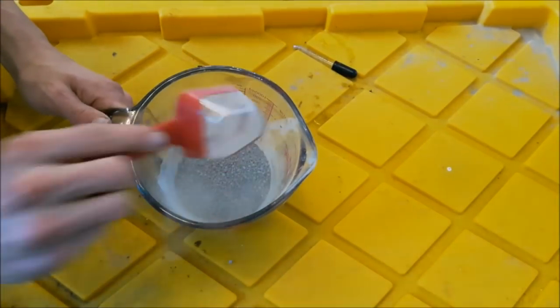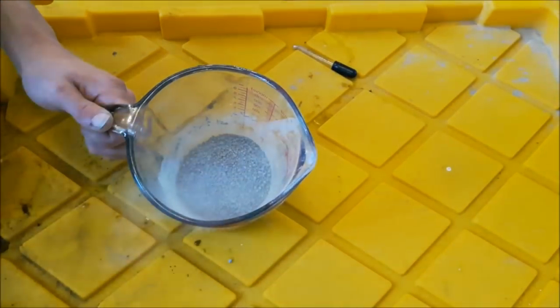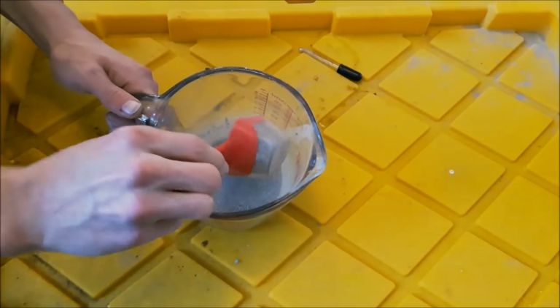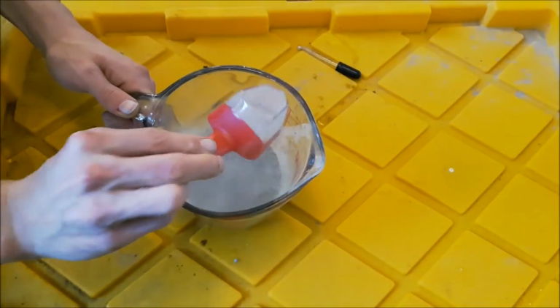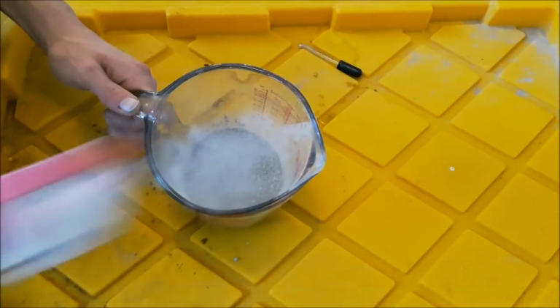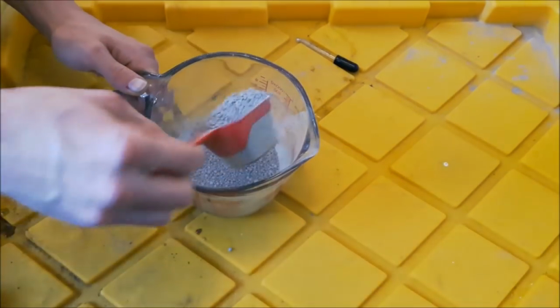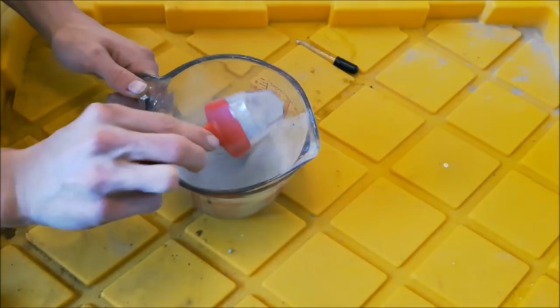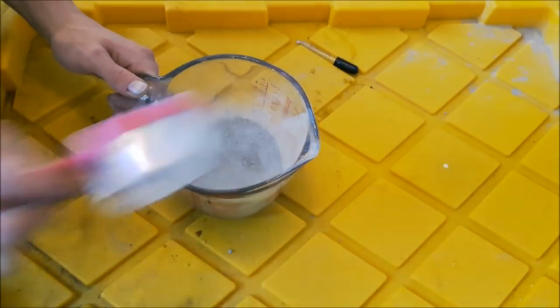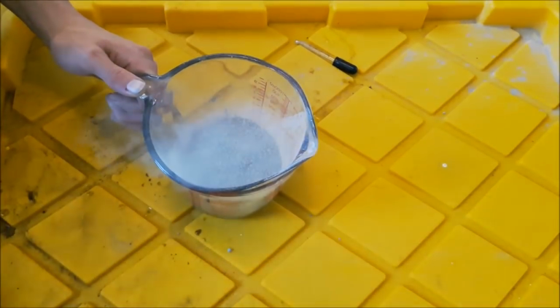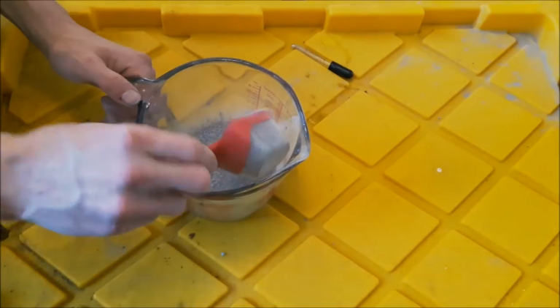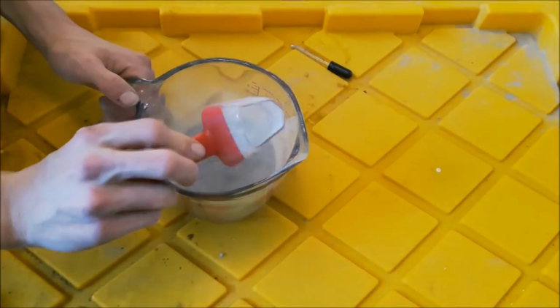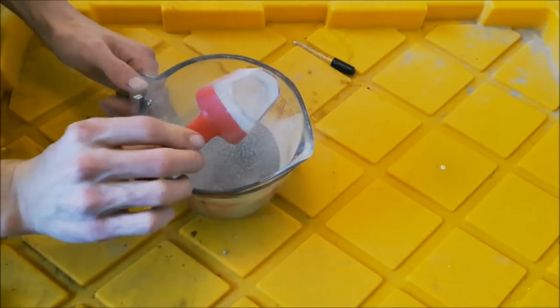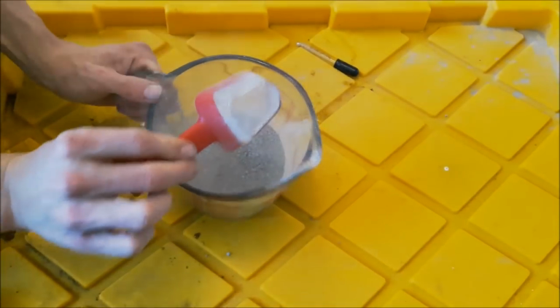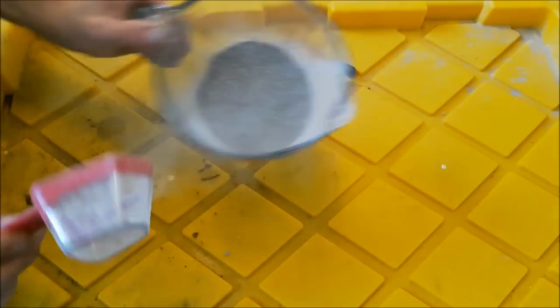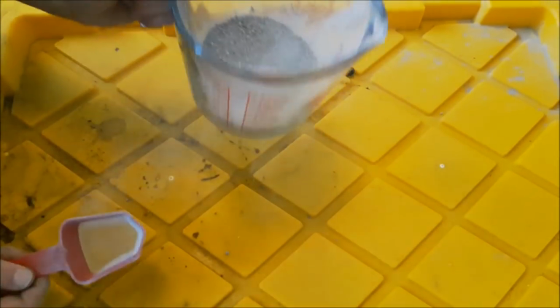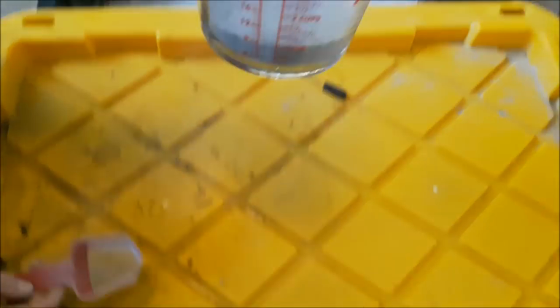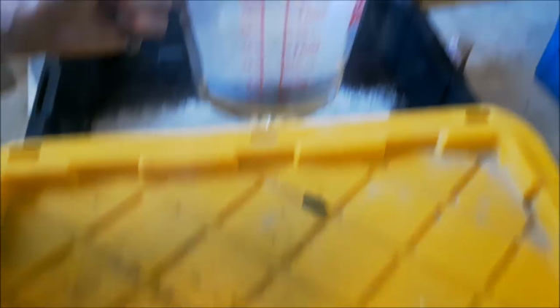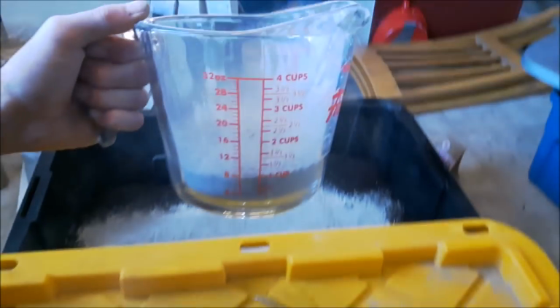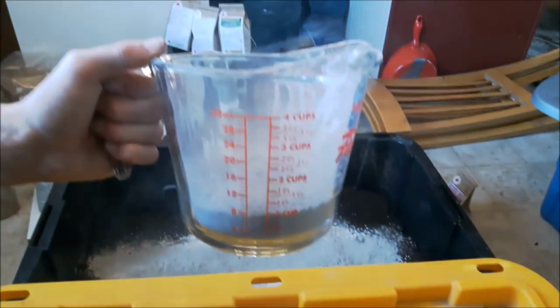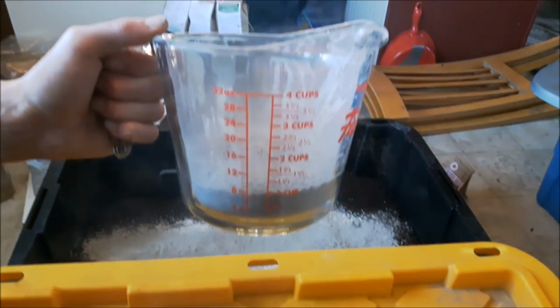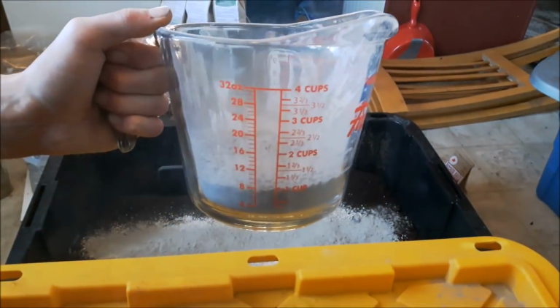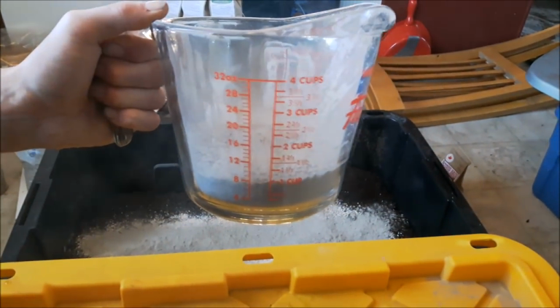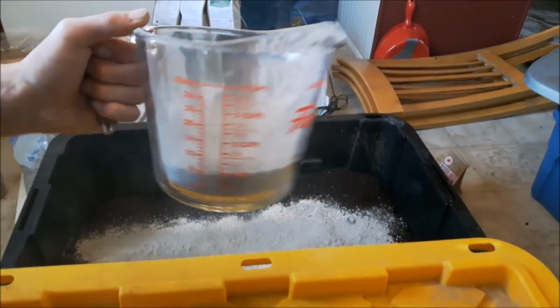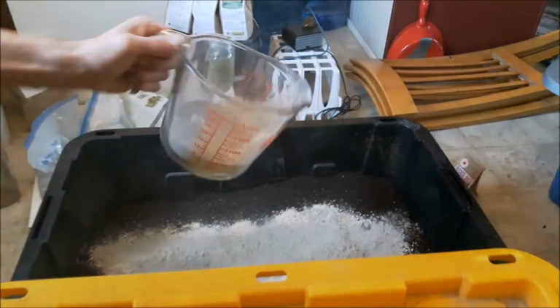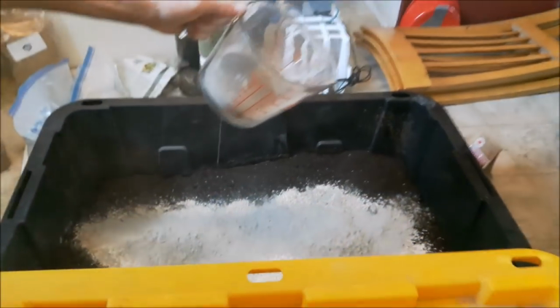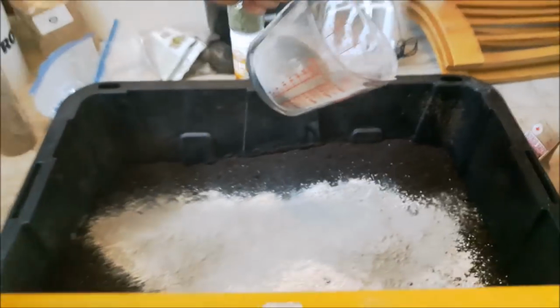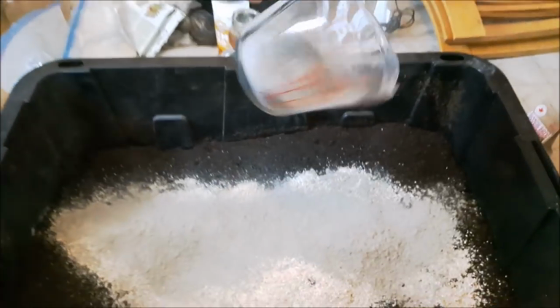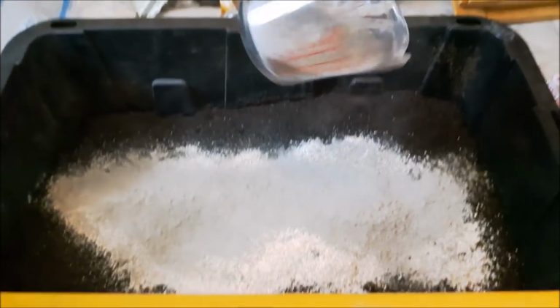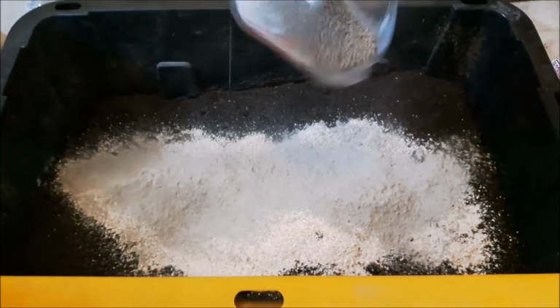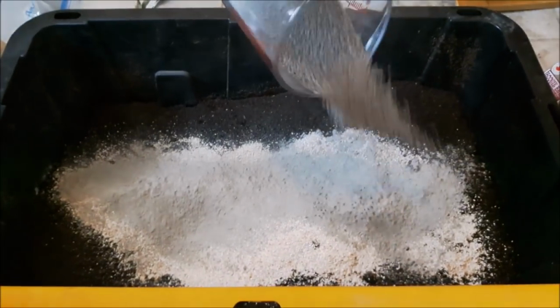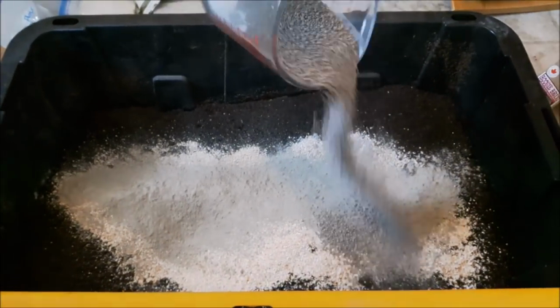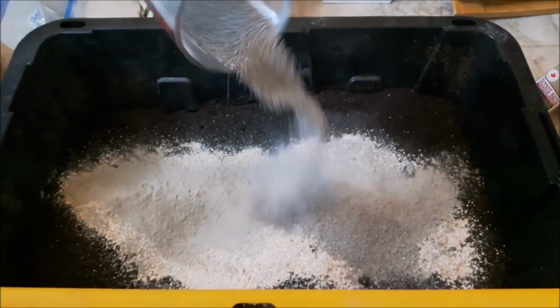This is pelletized gypsum. You want to use garden gypsum and not drywall gypsum, for sure. Use a half a cup per cubic foot — I've got a cup here for two cubic feet.